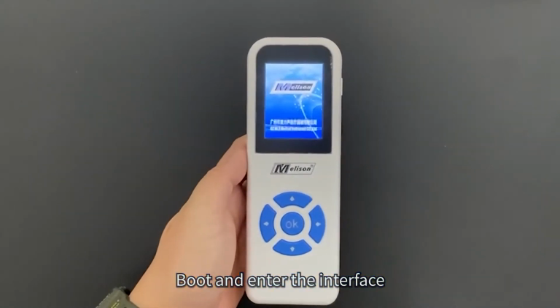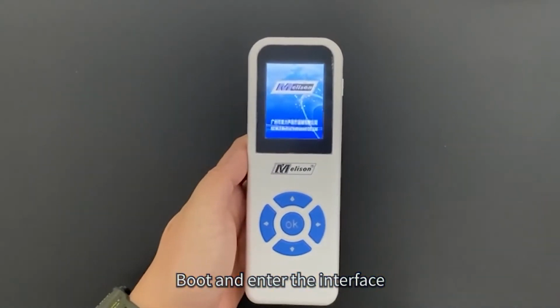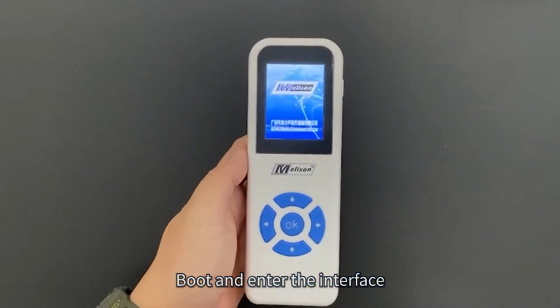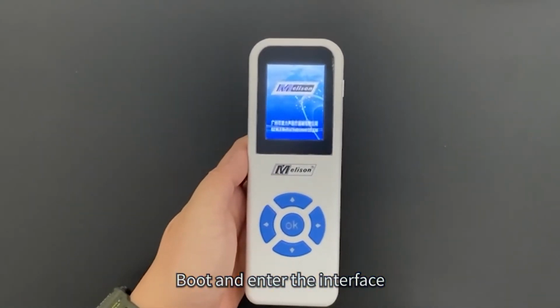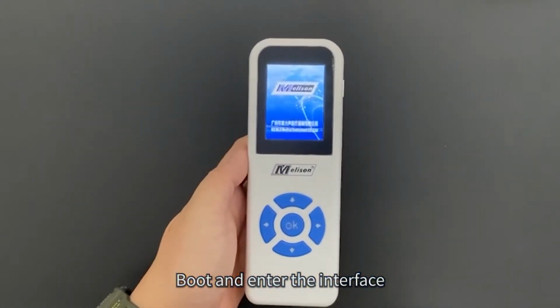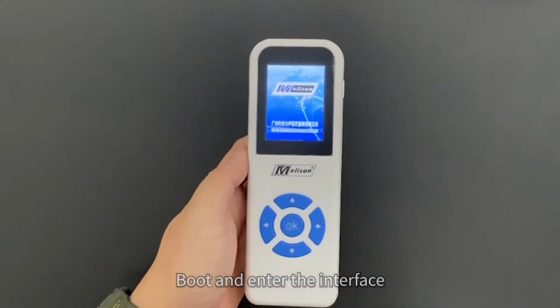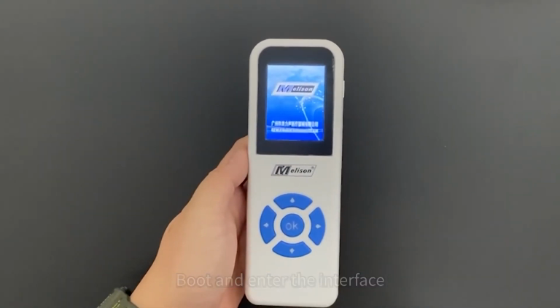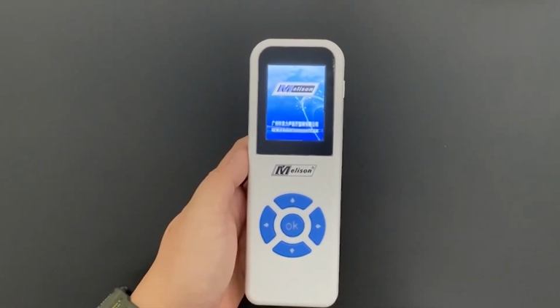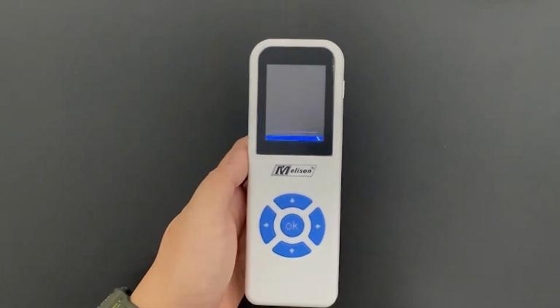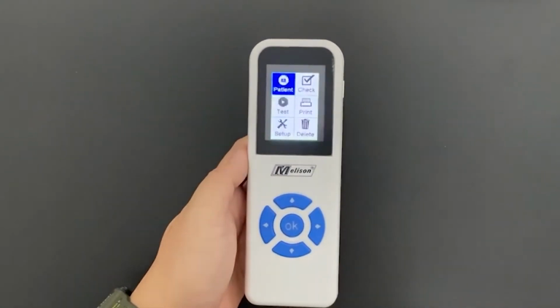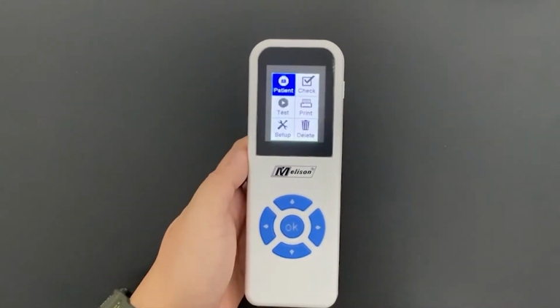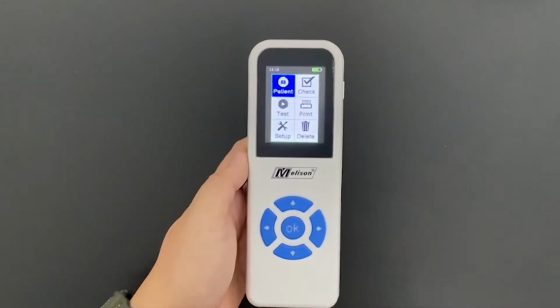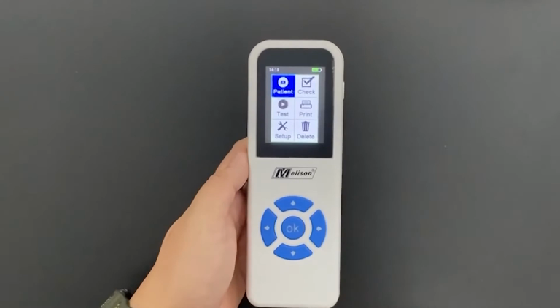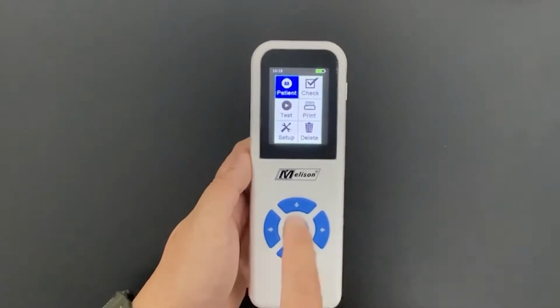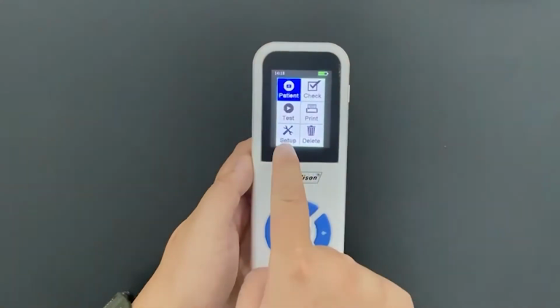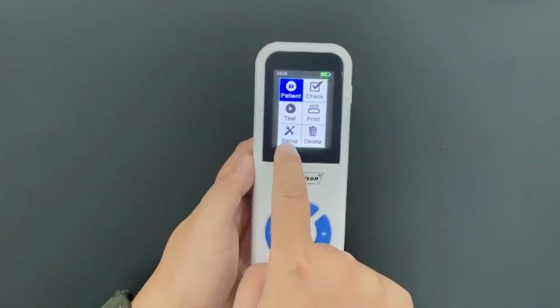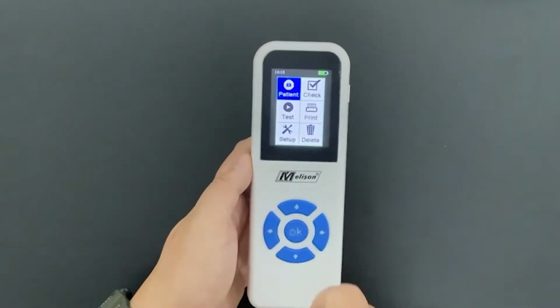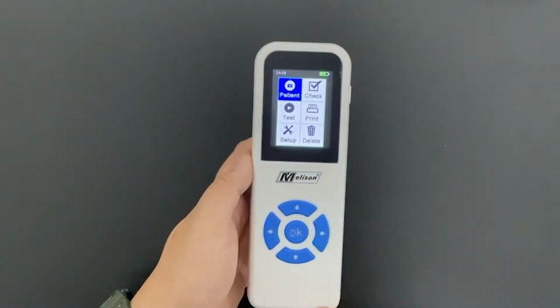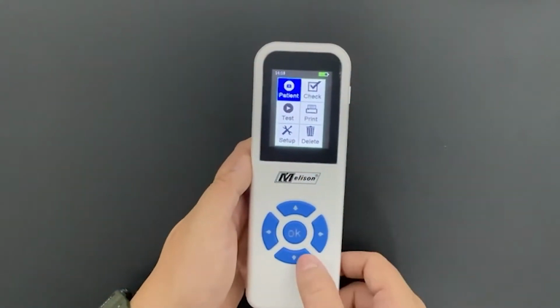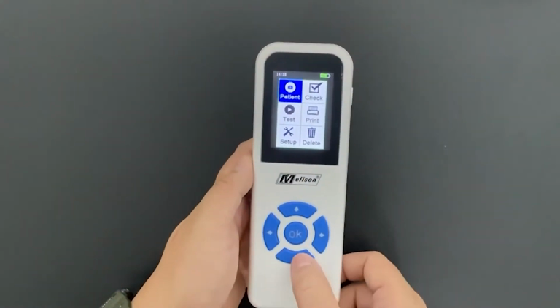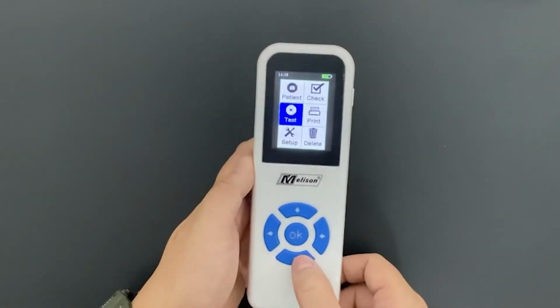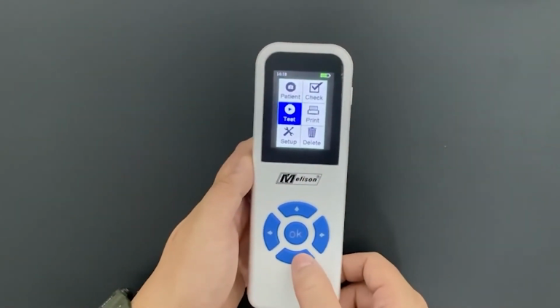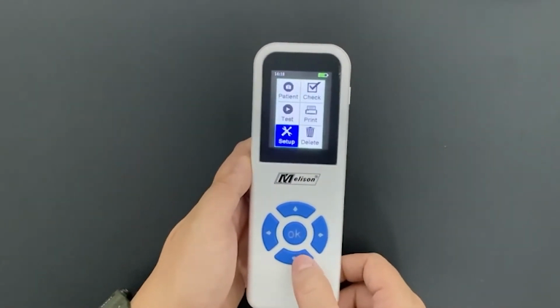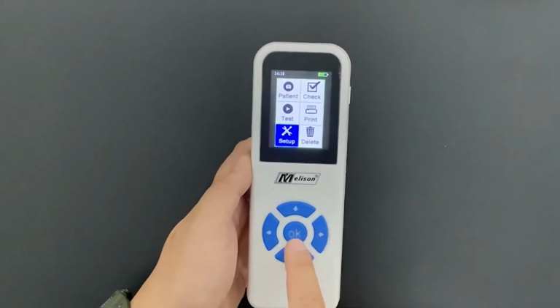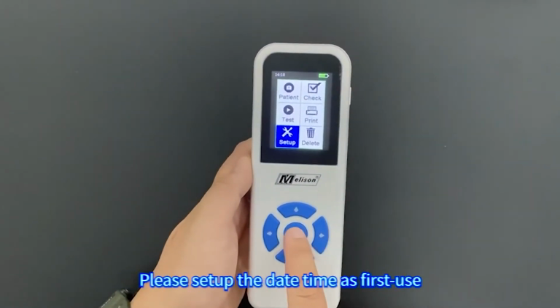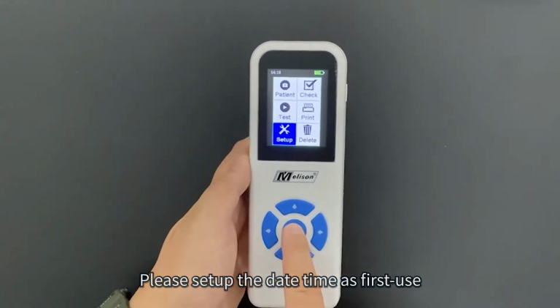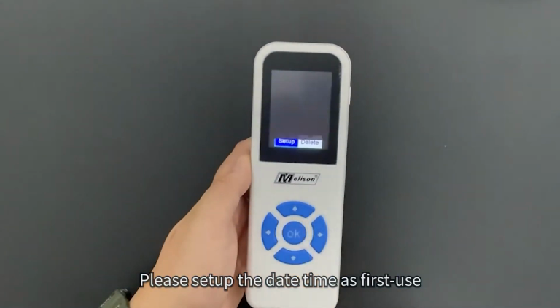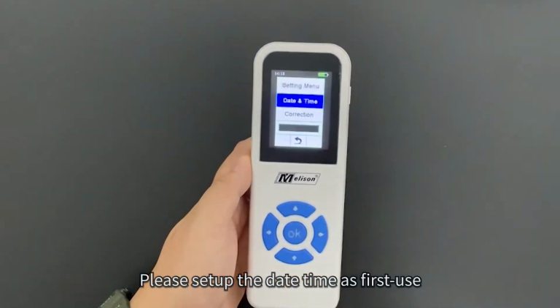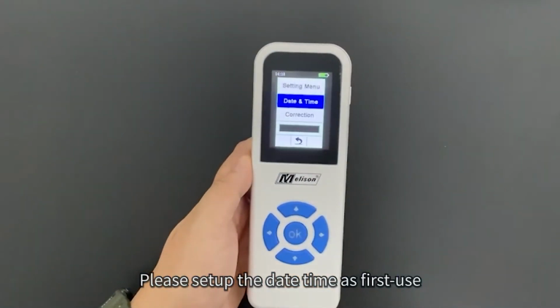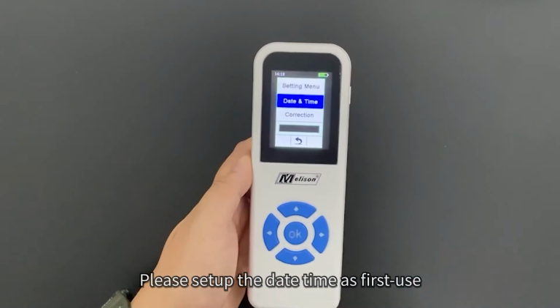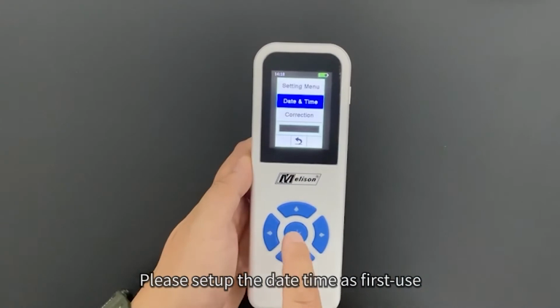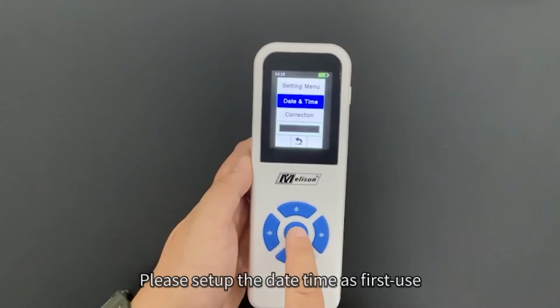Boot the device and enter the interface. On first use, please set up the date and time.